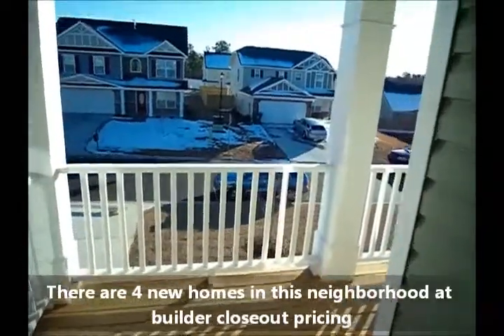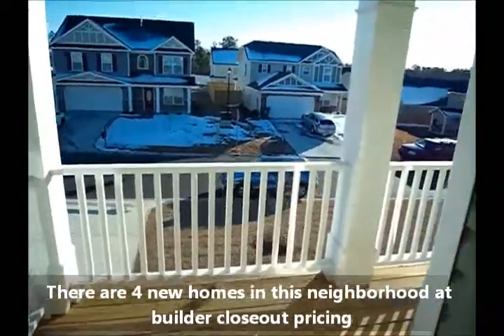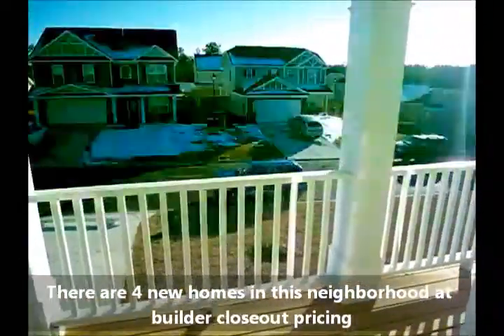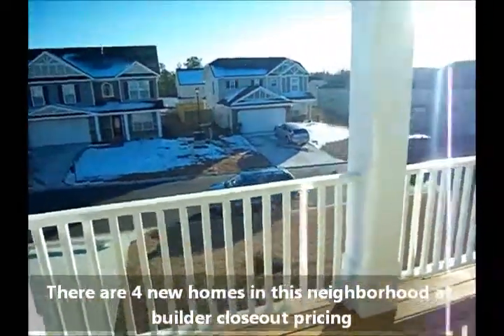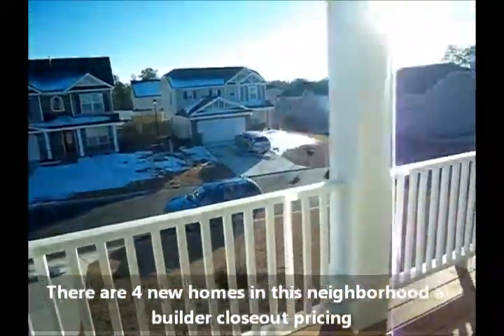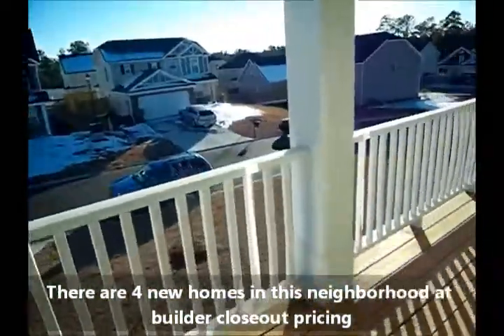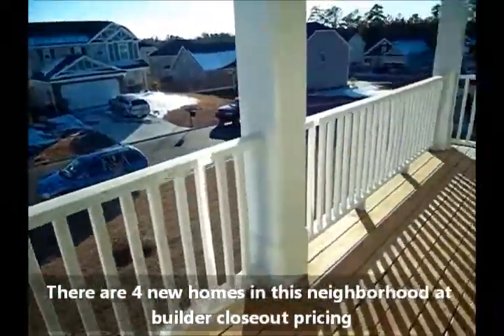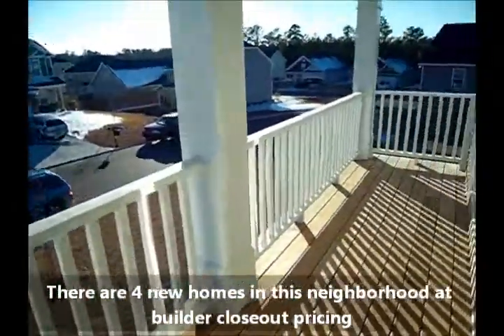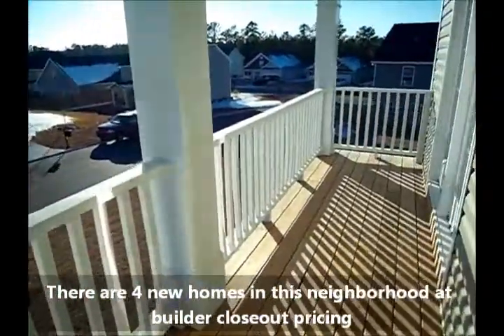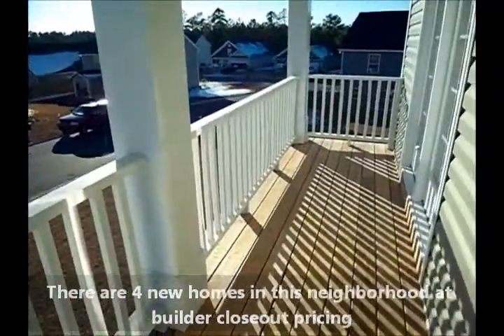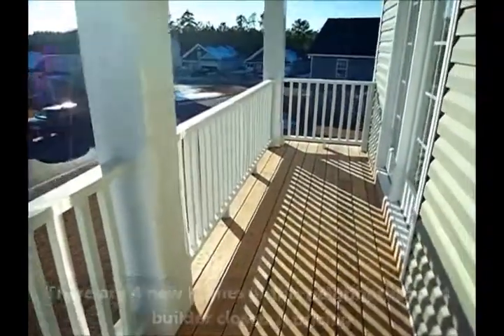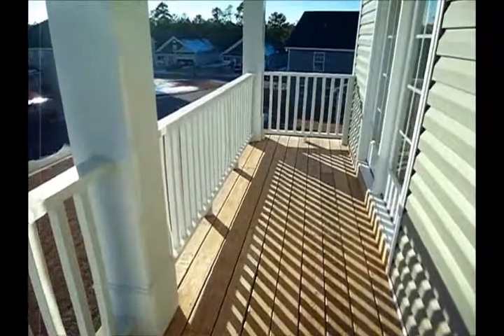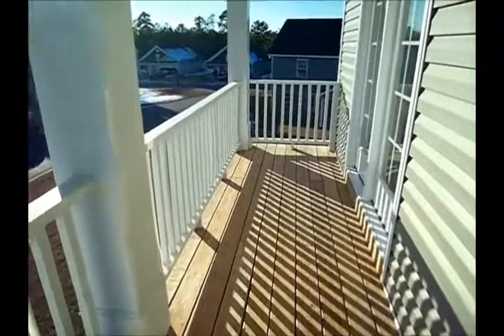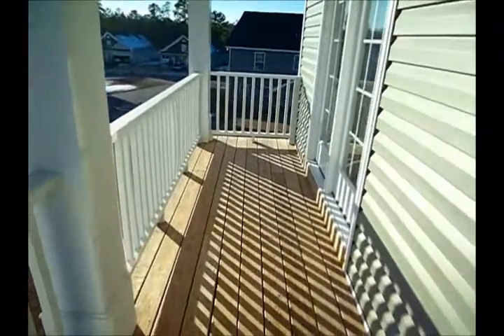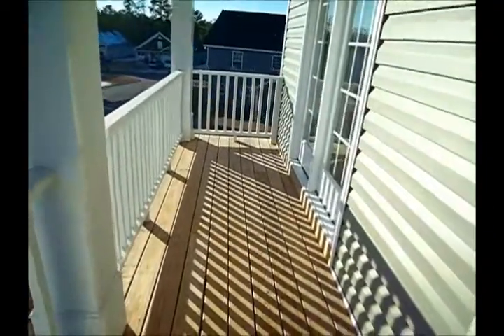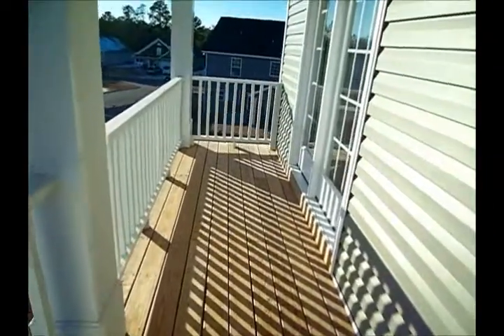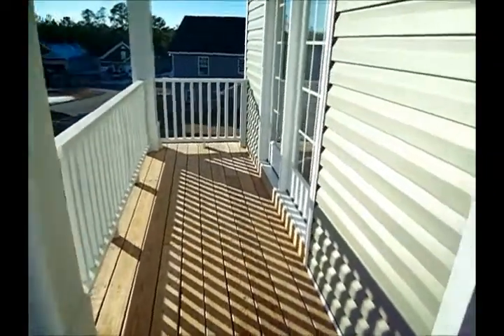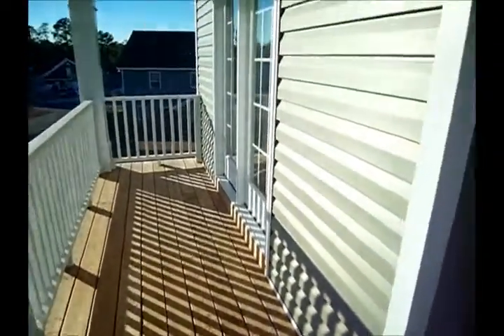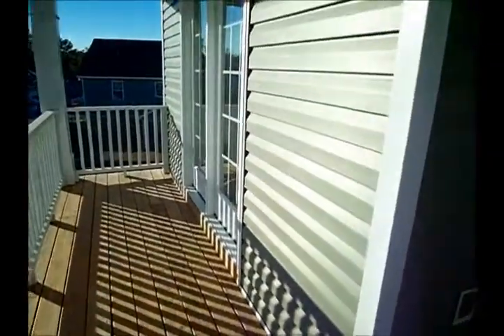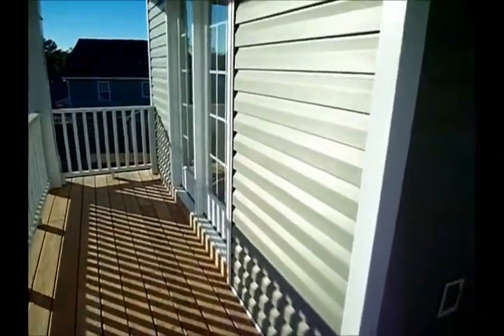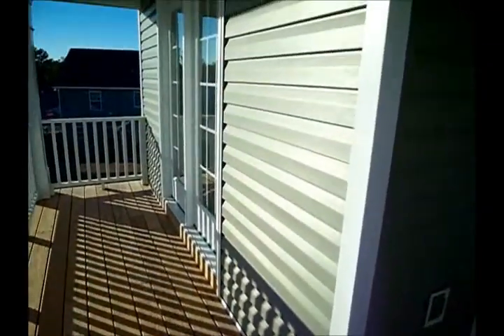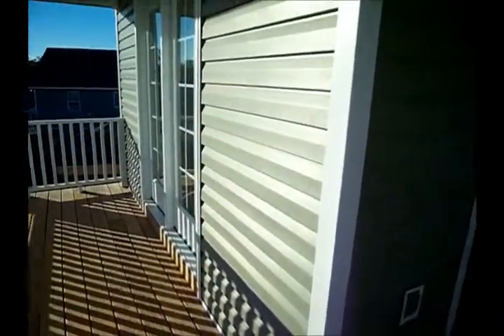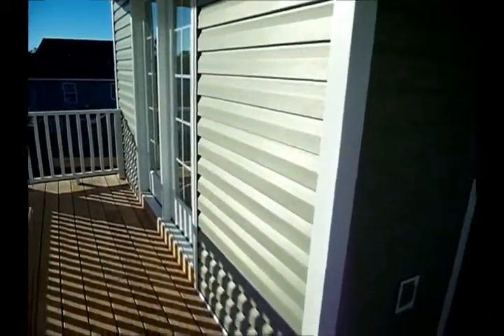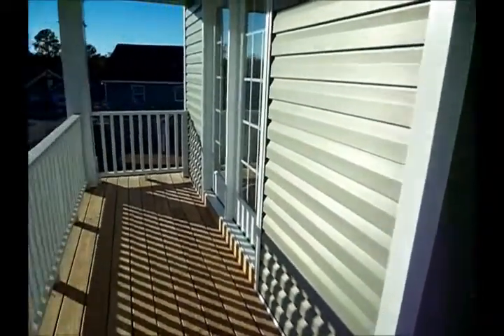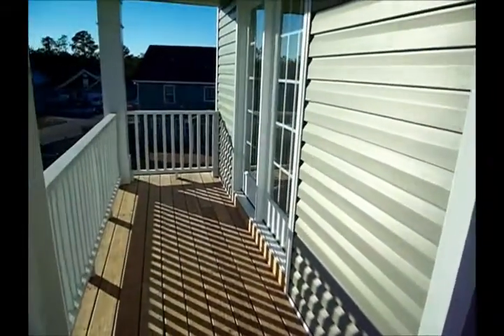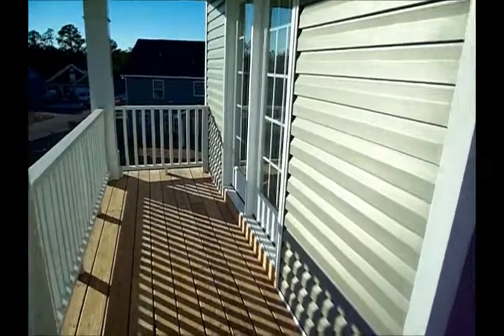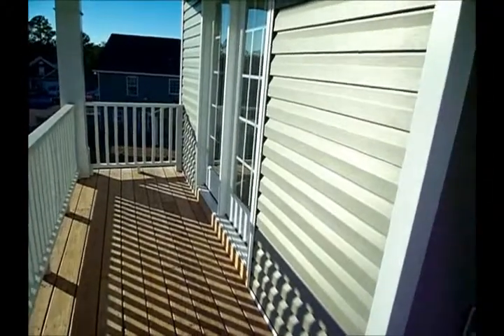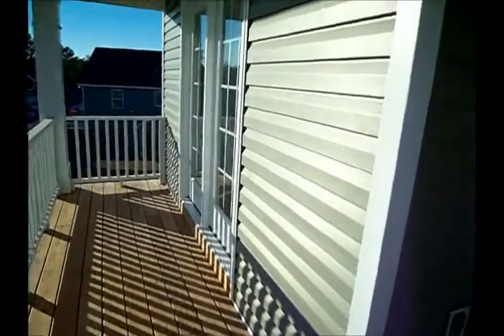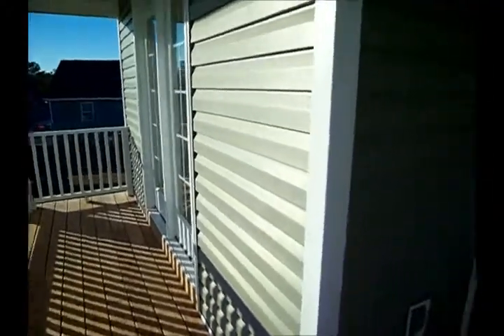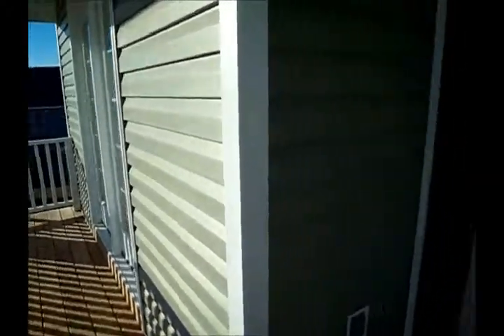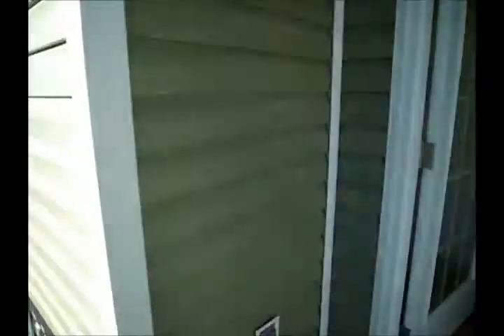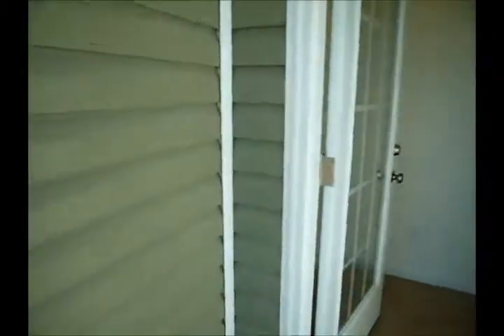I've seen some builders do a porch that you really couldn't even put a chair on, but there's more than adequate room here for chairs. And you can see that's access to the other secondary bedroom as well.